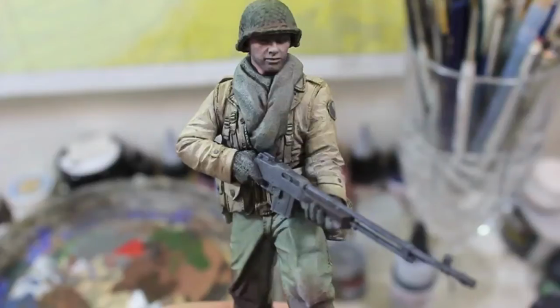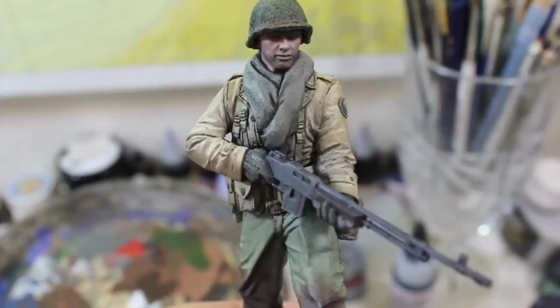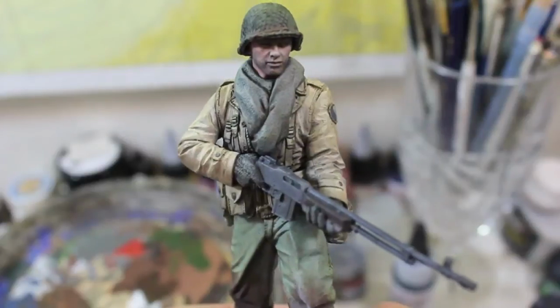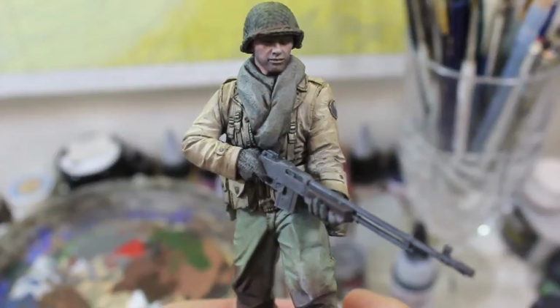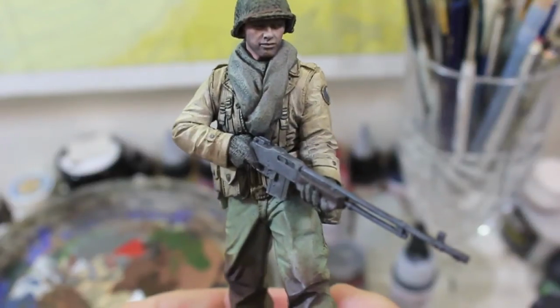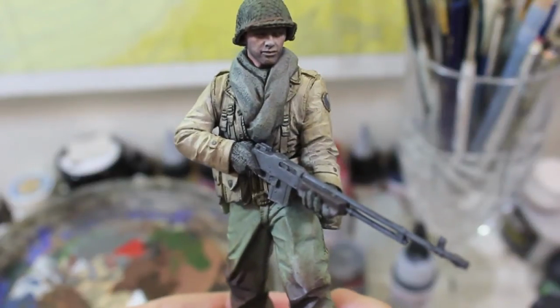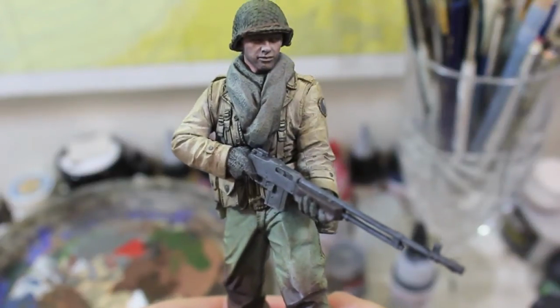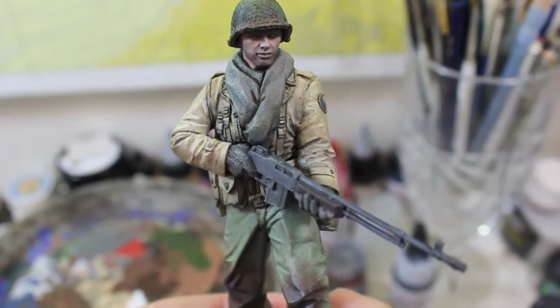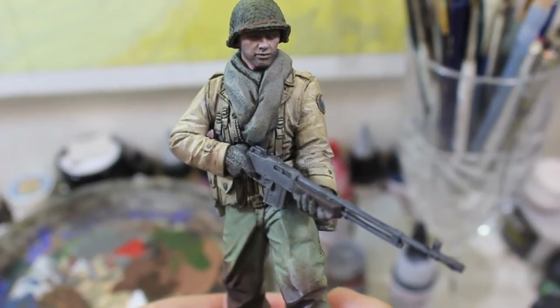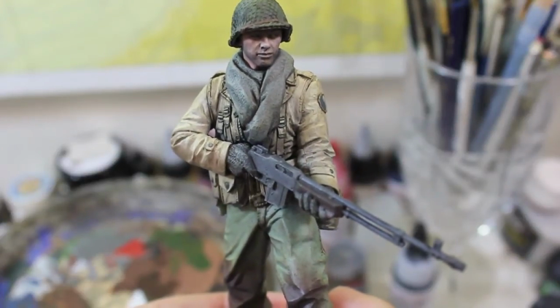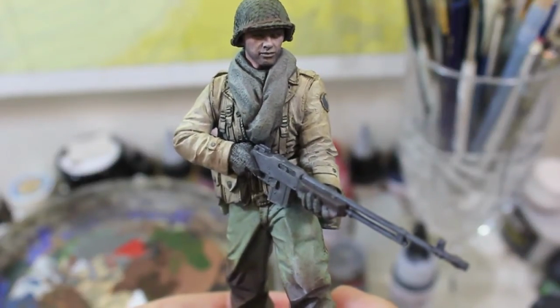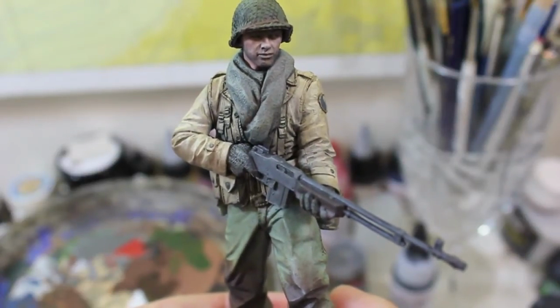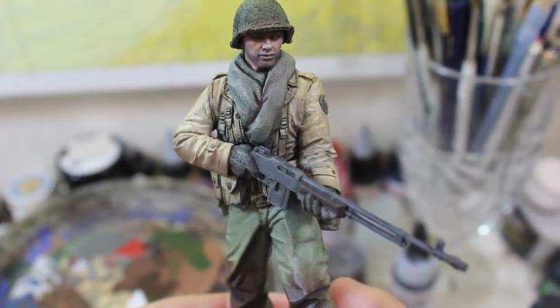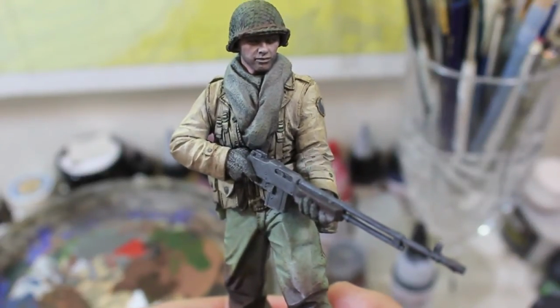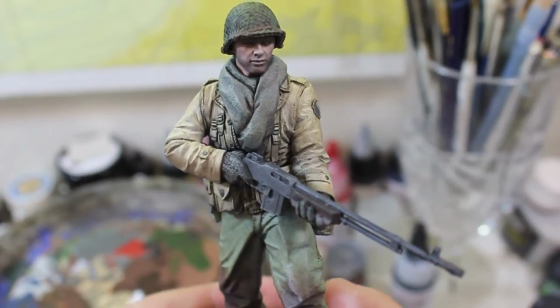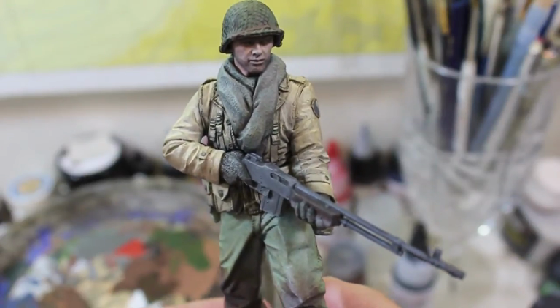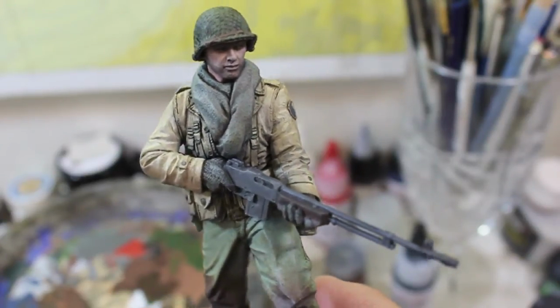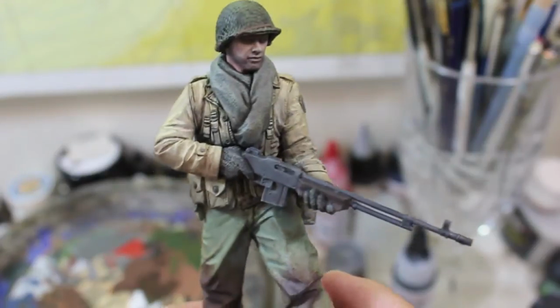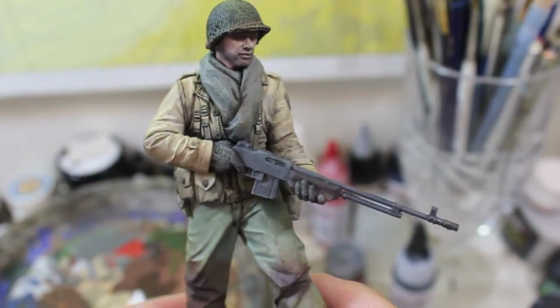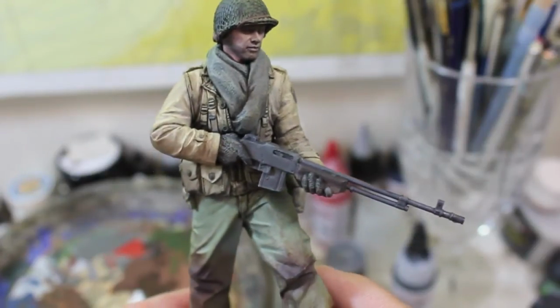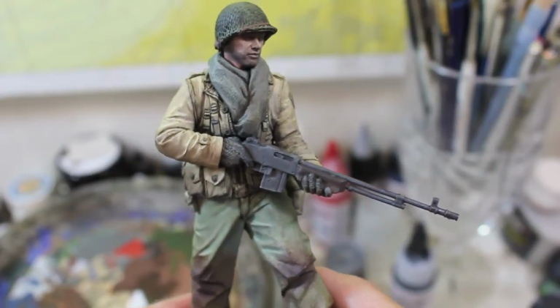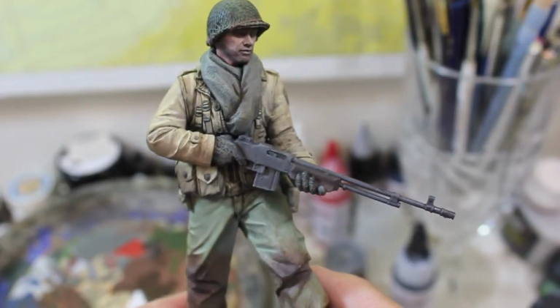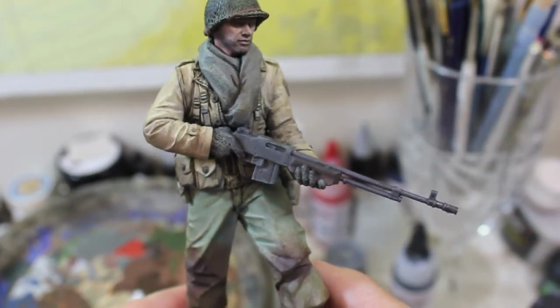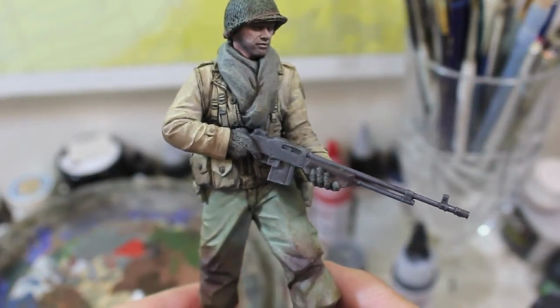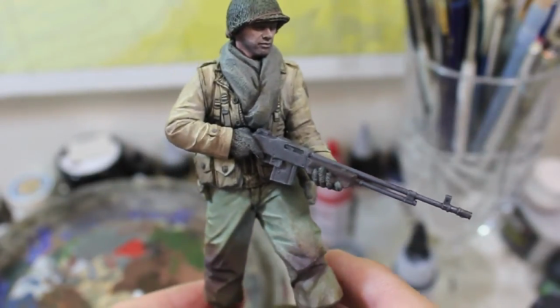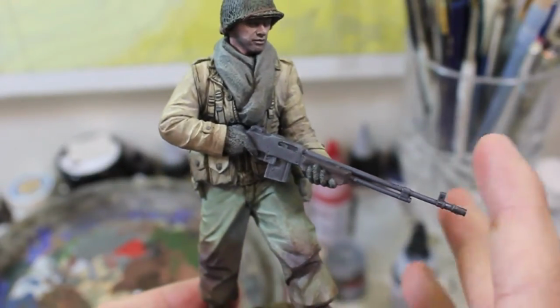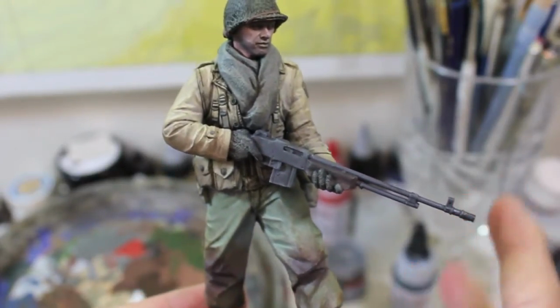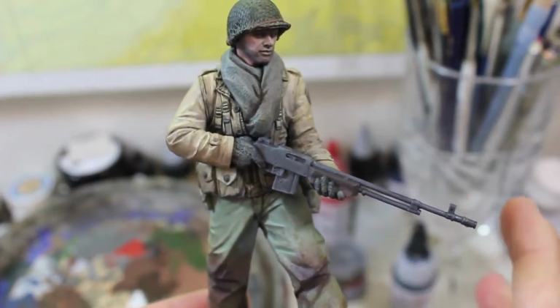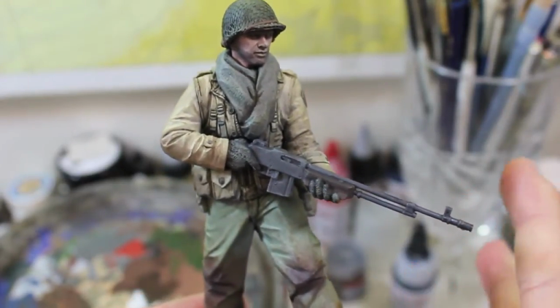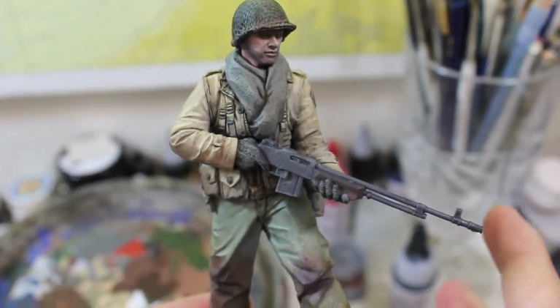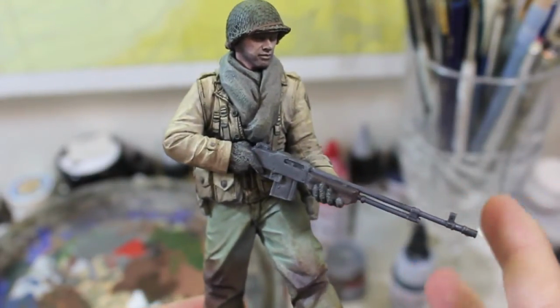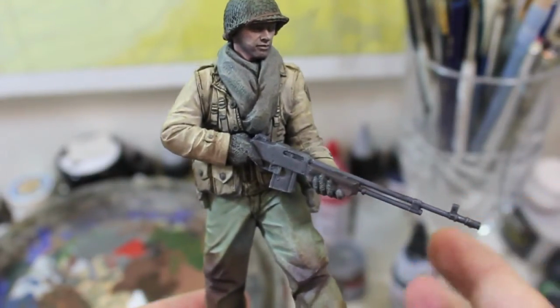Hello and welcome to High Caliber TV for Figure and Model Updates every Wednesday and Friday. Today on Figure Friday I just wanted to do a quick little update and show off my 1/6th scale Alpine BAR Gunner.